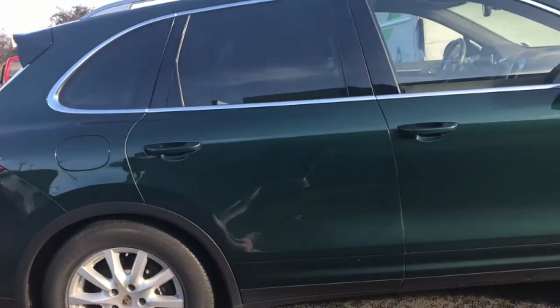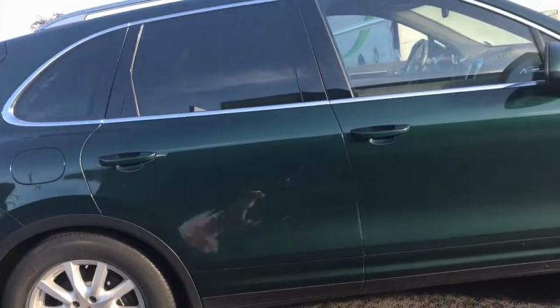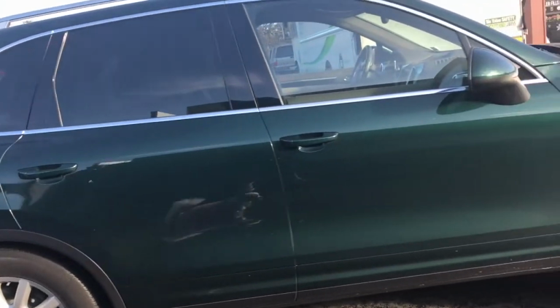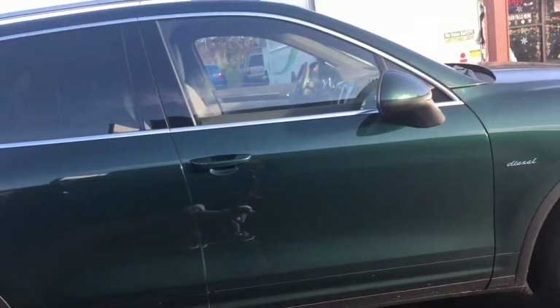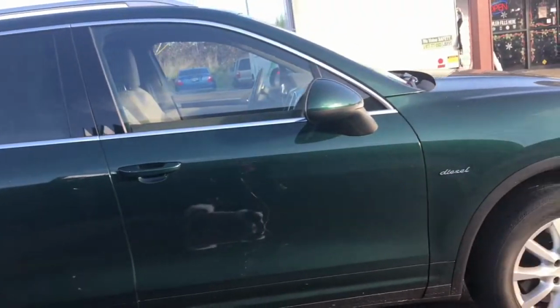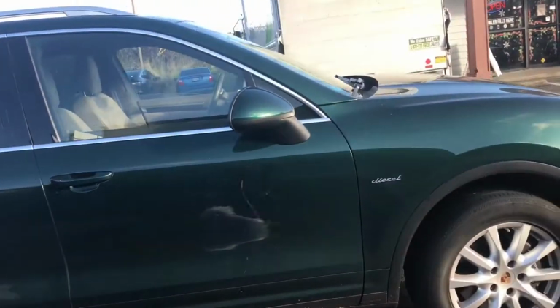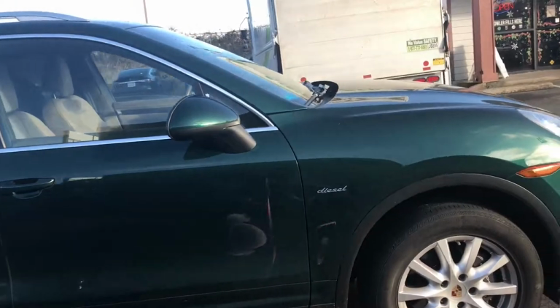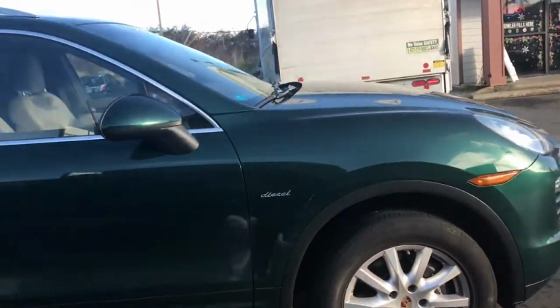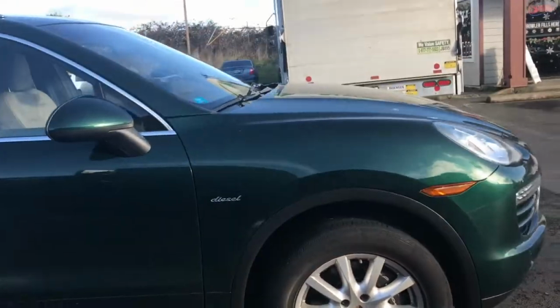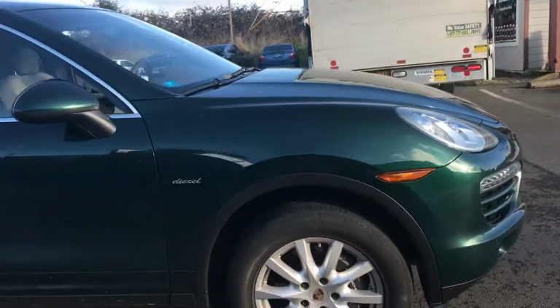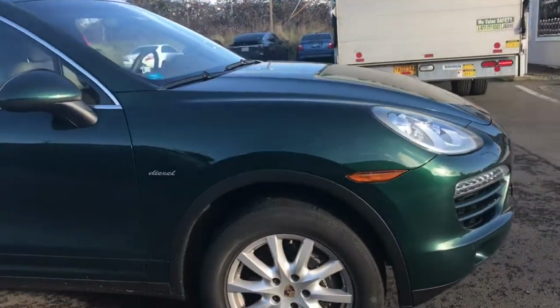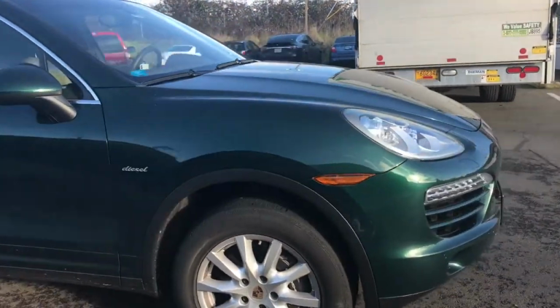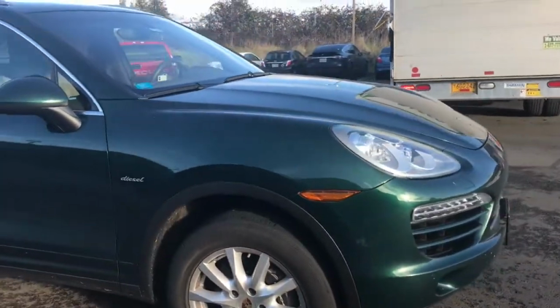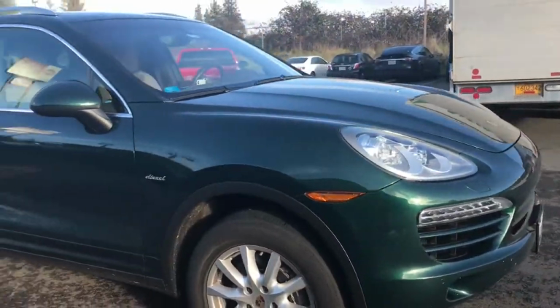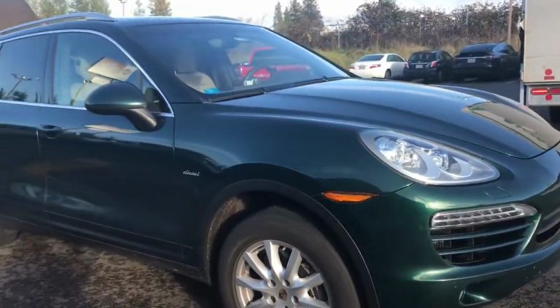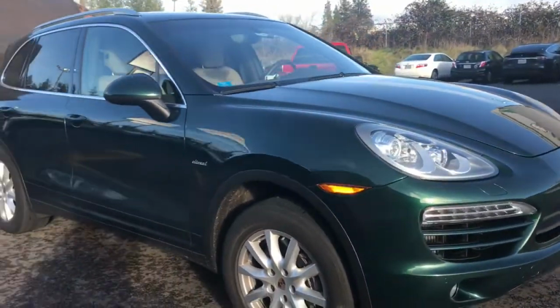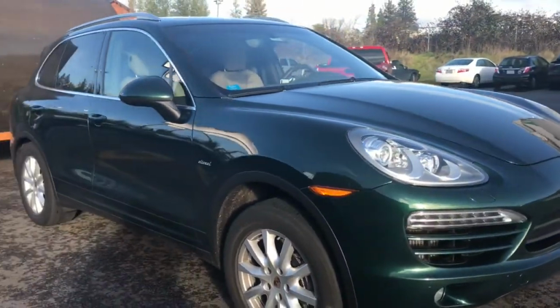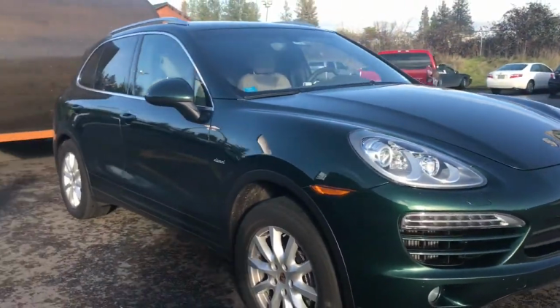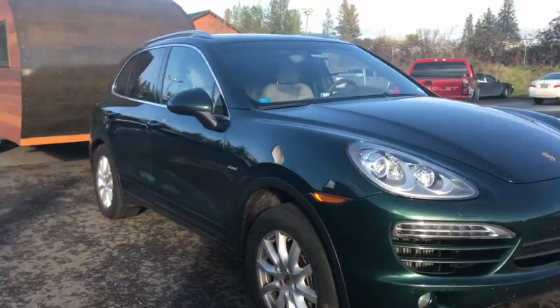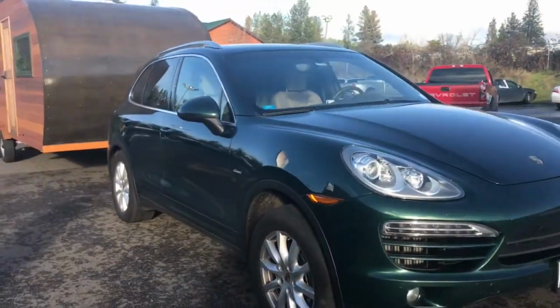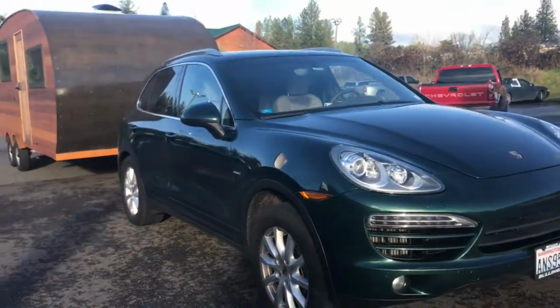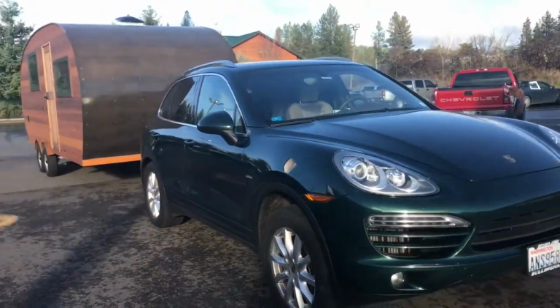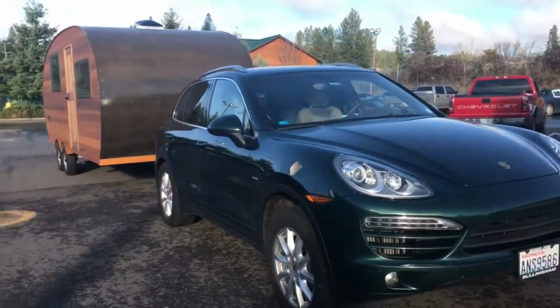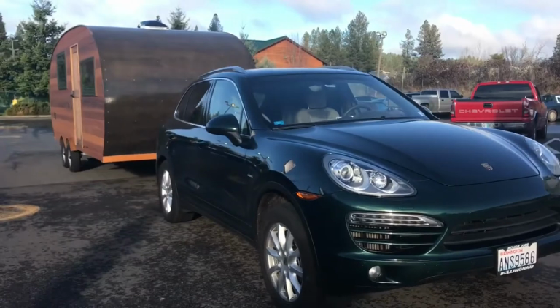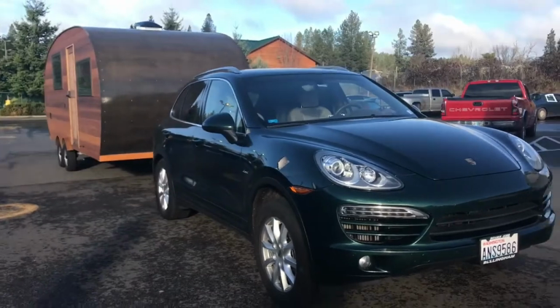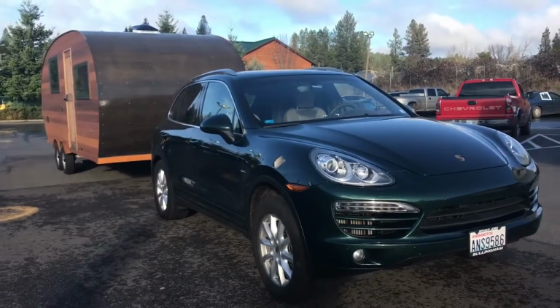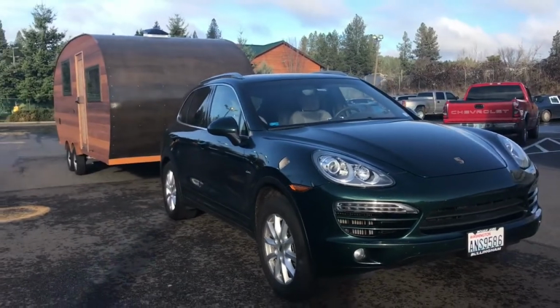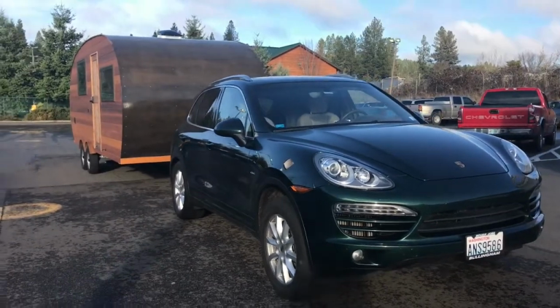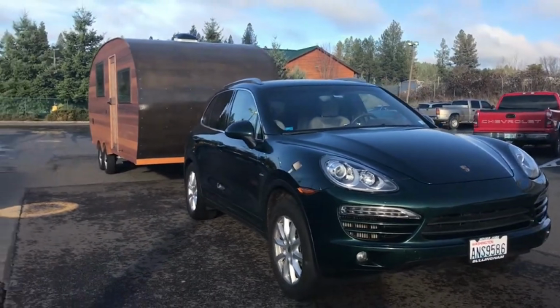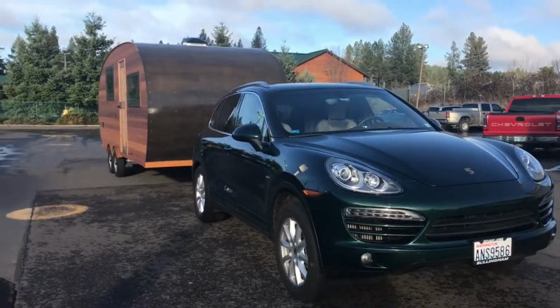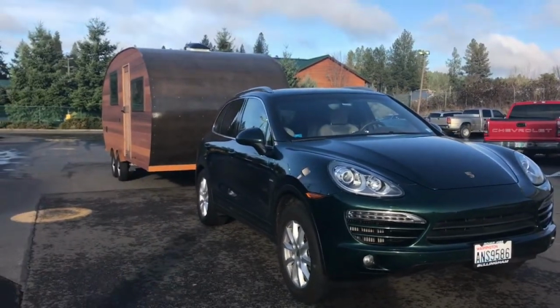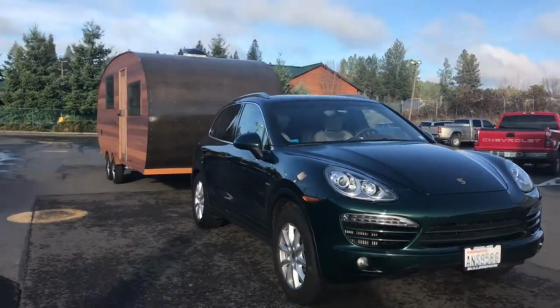And just like the Airstream guy, we're pulling it with a Porsche Cayenne. Awesome. That is too cool. Love it to bits.